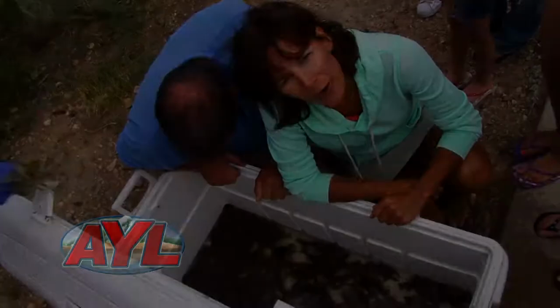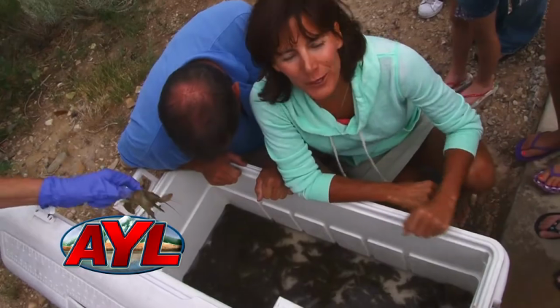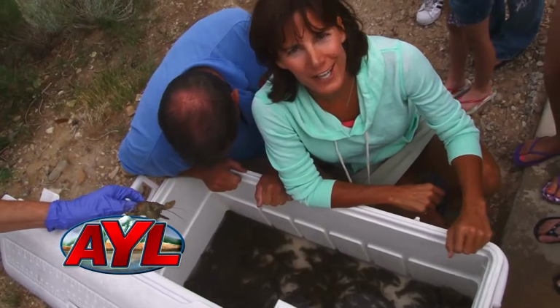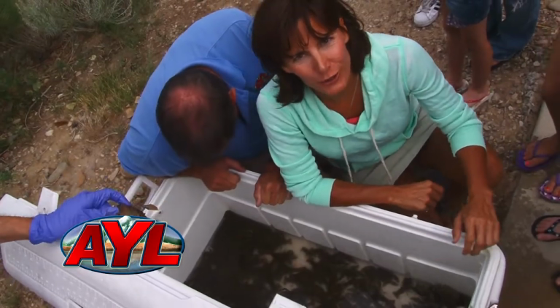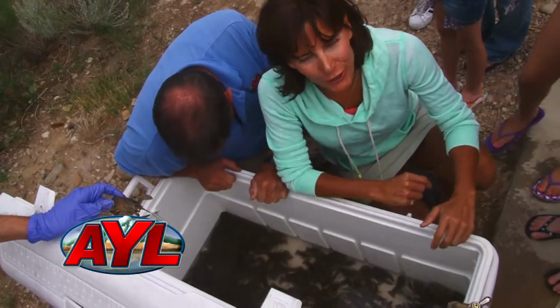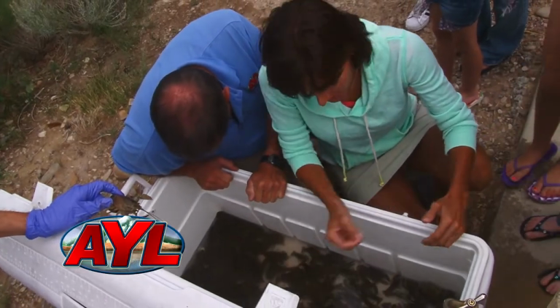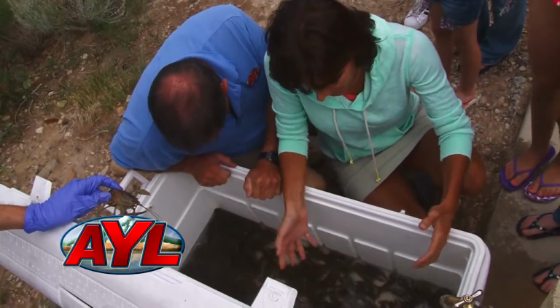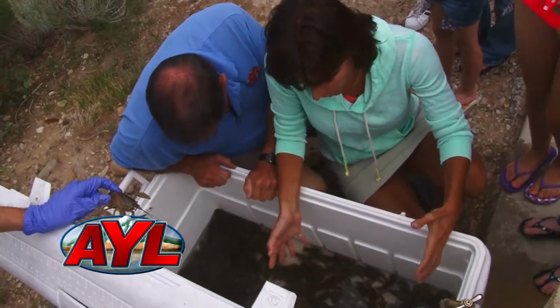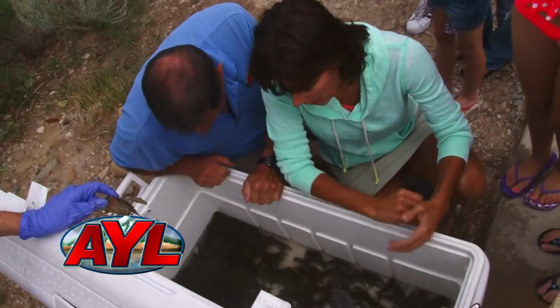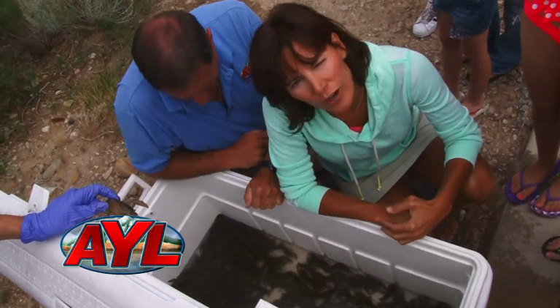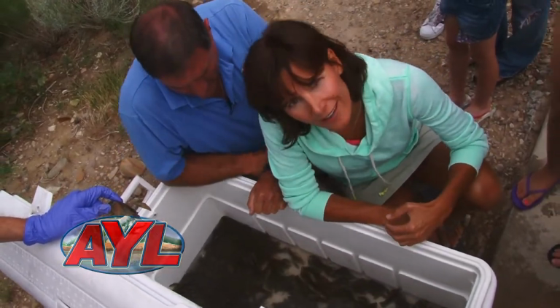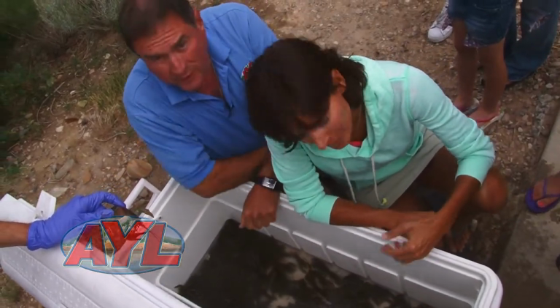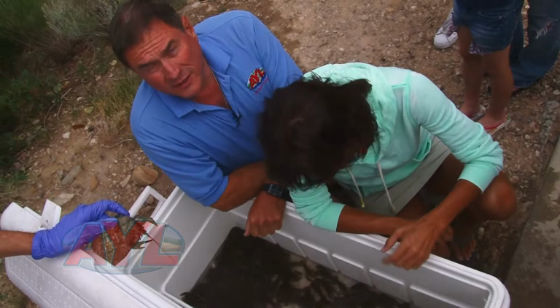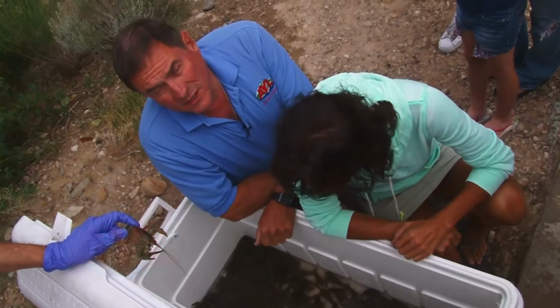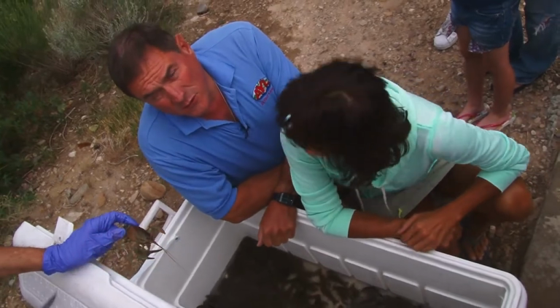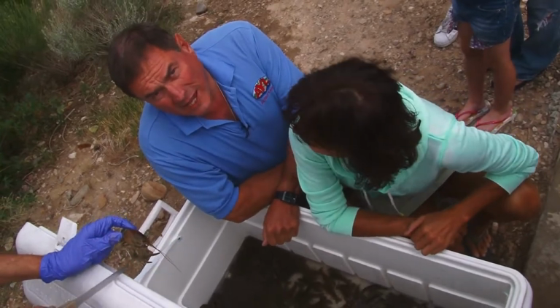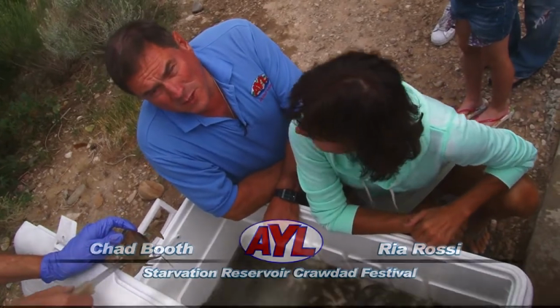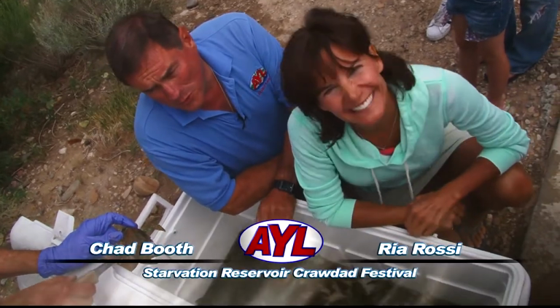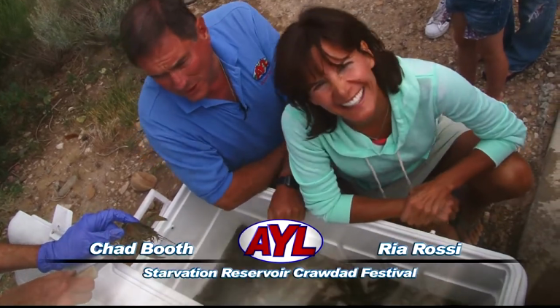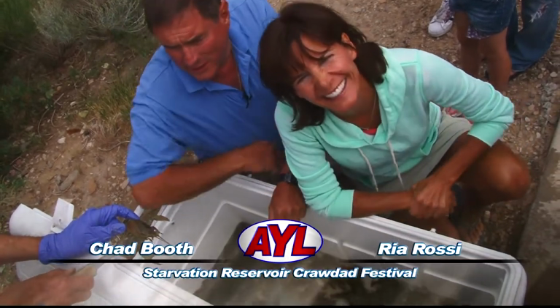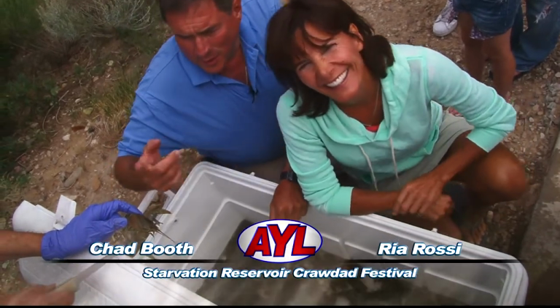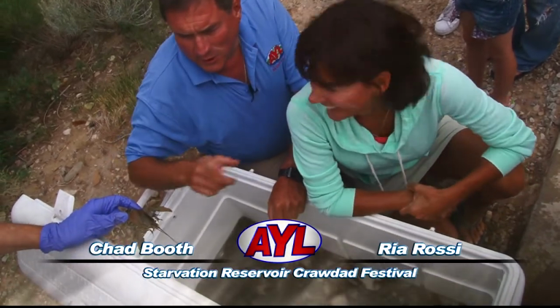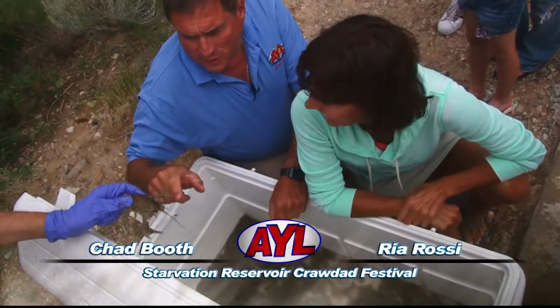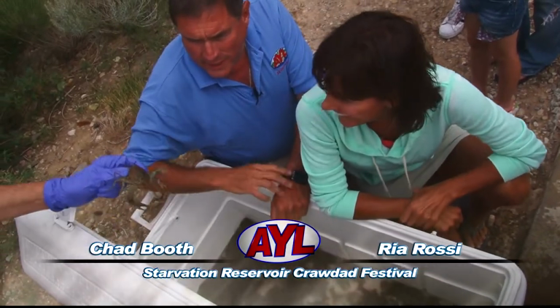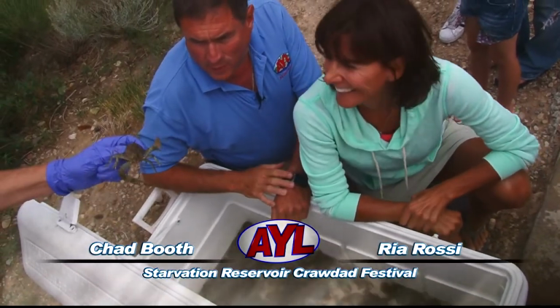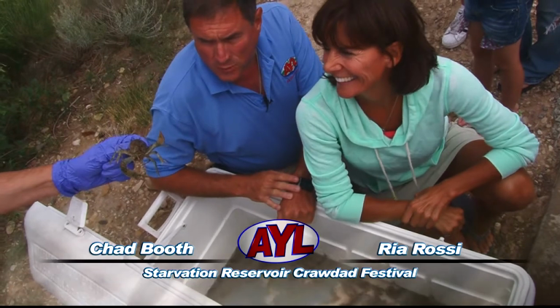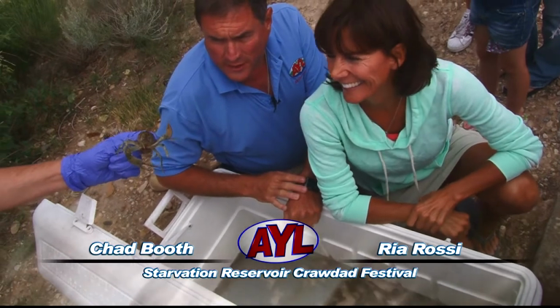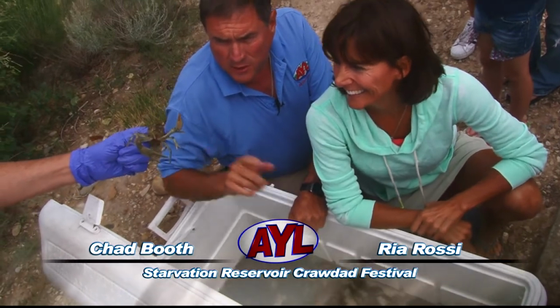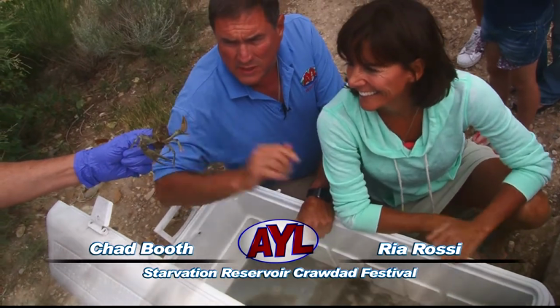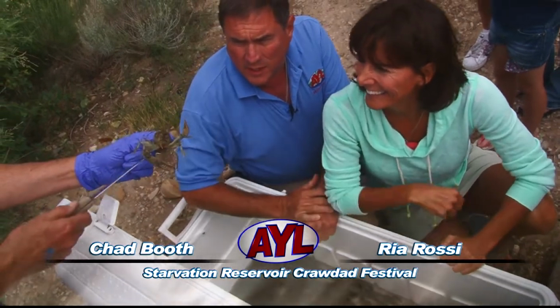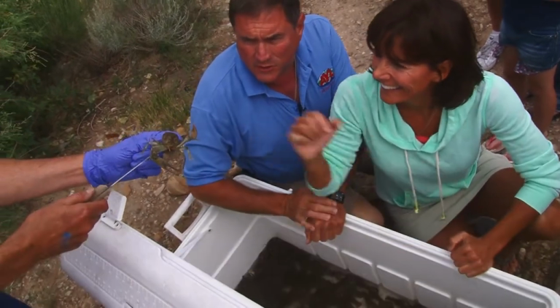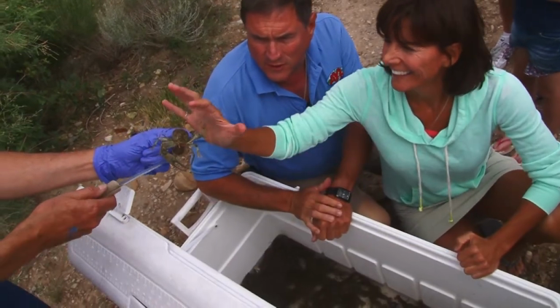Welcome back to At Your Leisure. You can tell this is quite a crawdaddy haul we got down here. These guys are in for their last swim, unfortunately. And Bill here has got the granddaddy prize of them all — that's about as big as they come here in starvation.